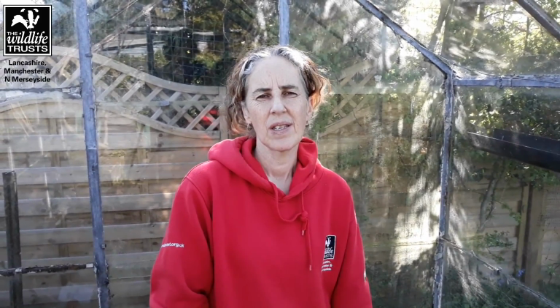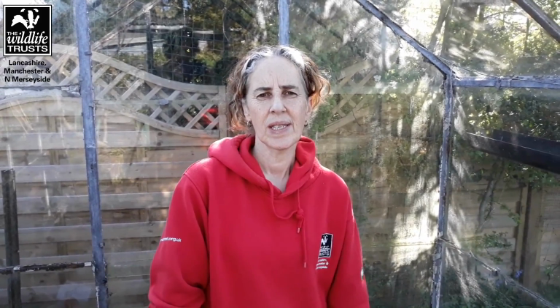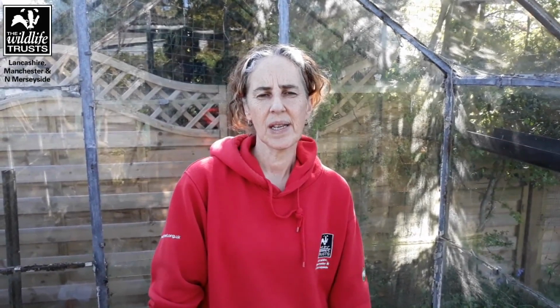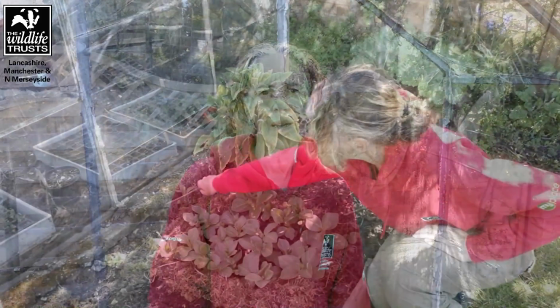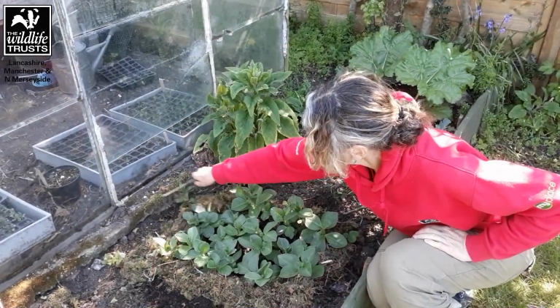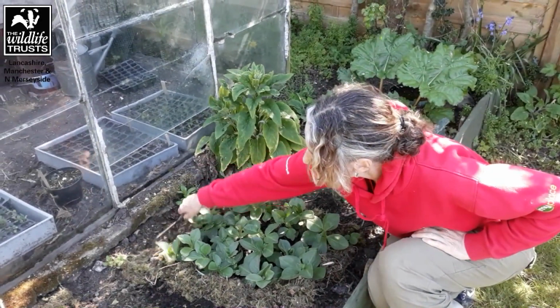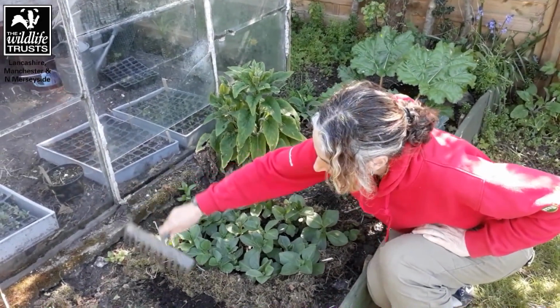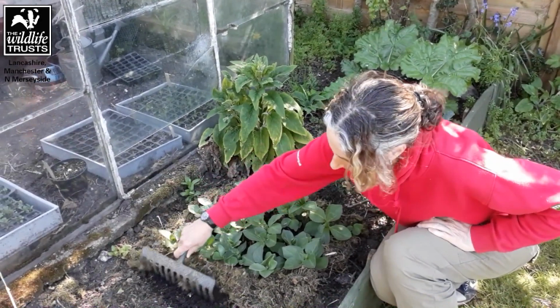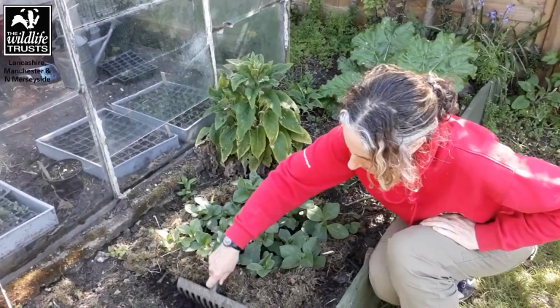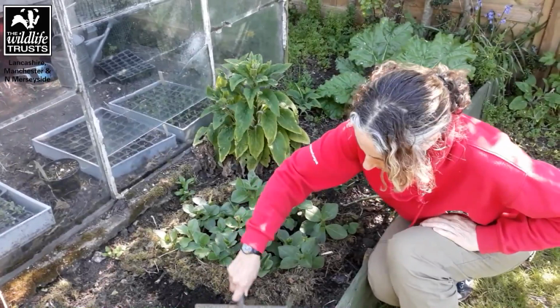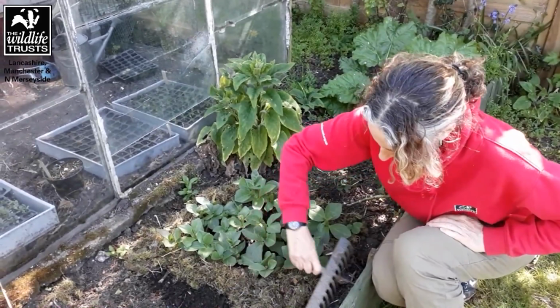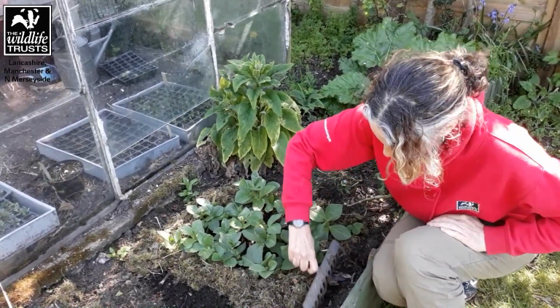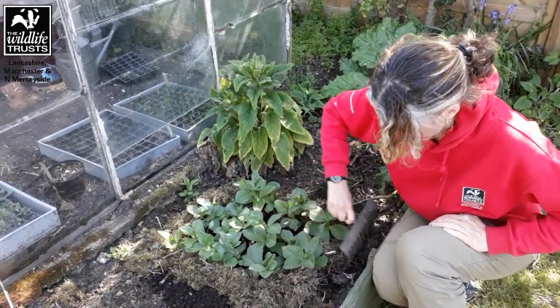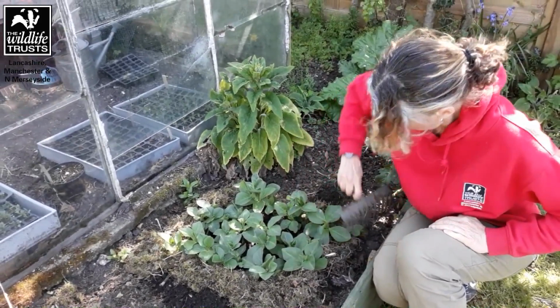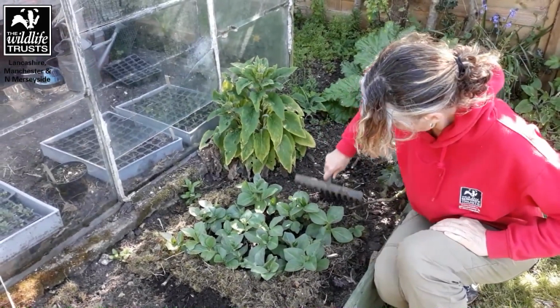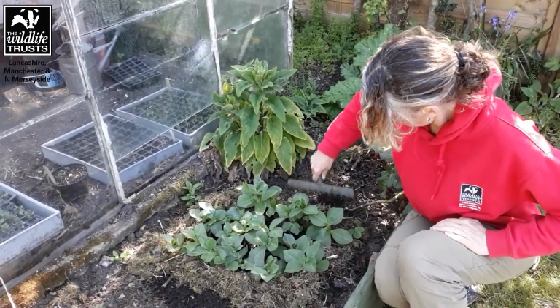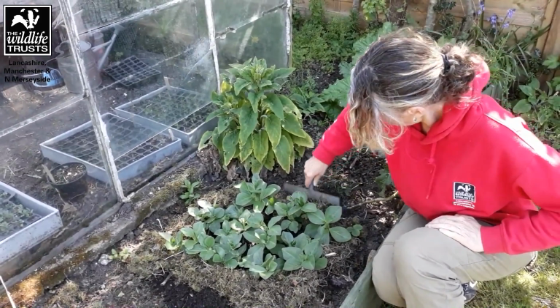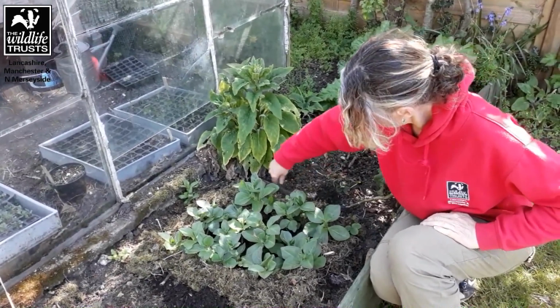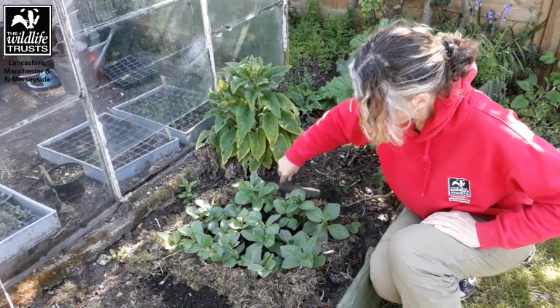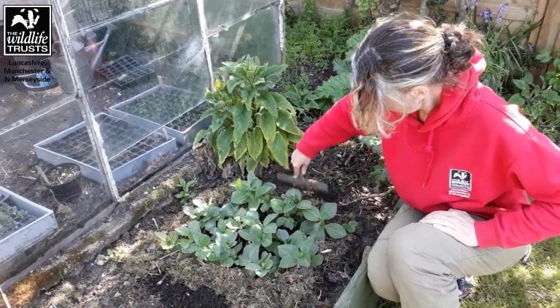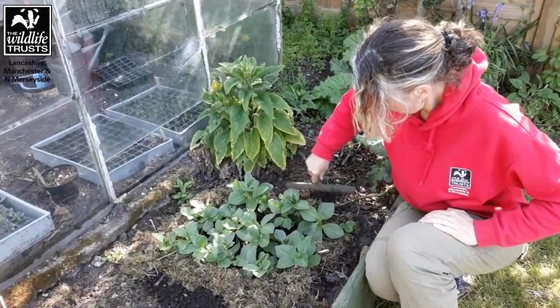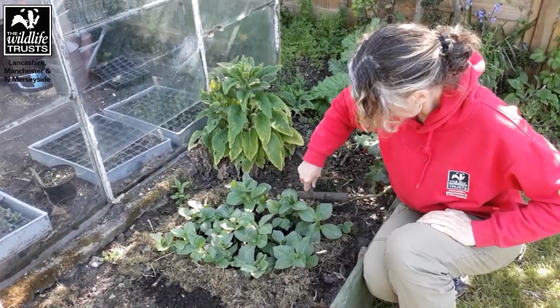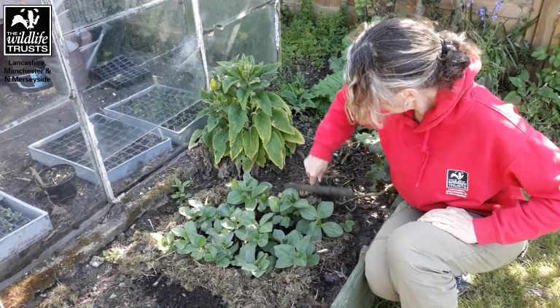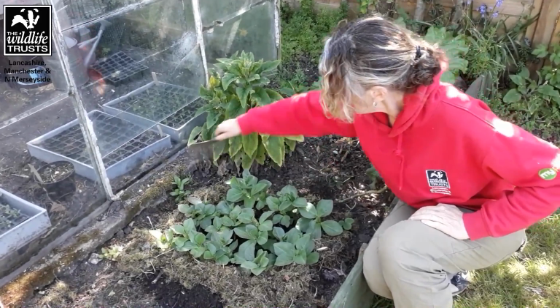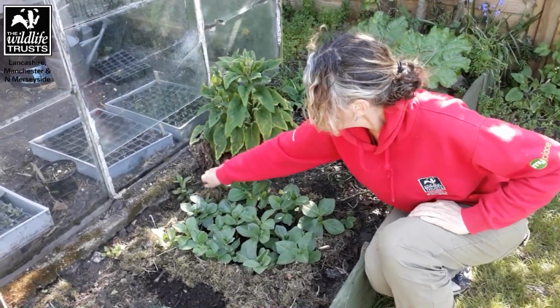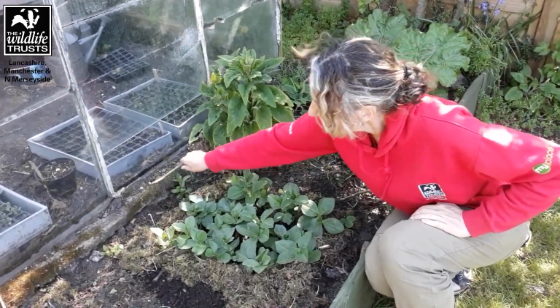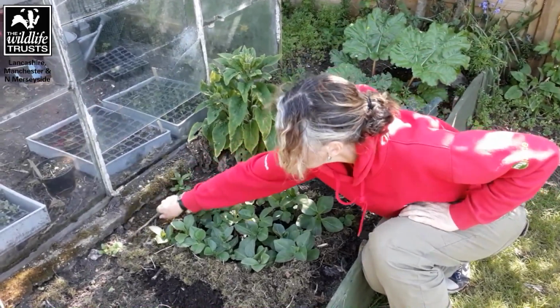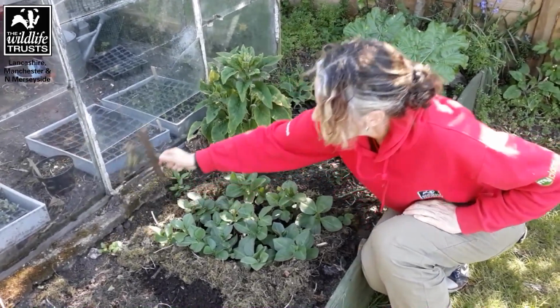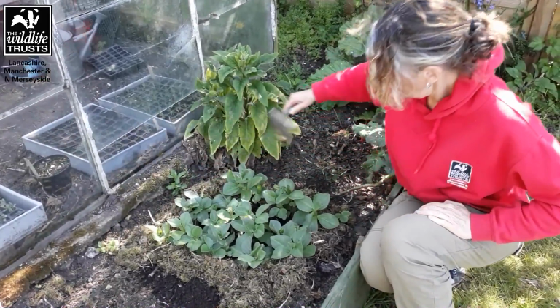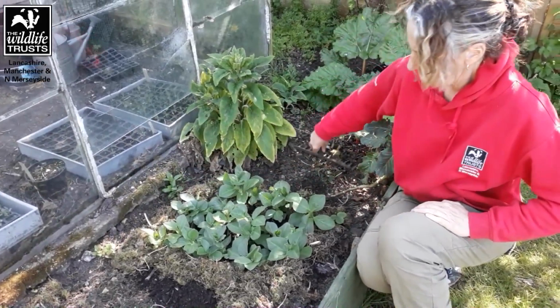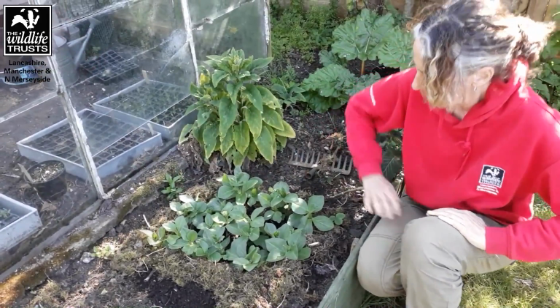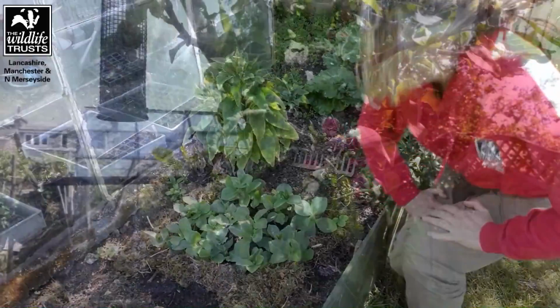Instead, I've got some baby beans growing here and what I've been doing is using dry moss to make a barrier to stop the slugs, or at least deter the slugs from getting to my beans and munching my tasty morsels.